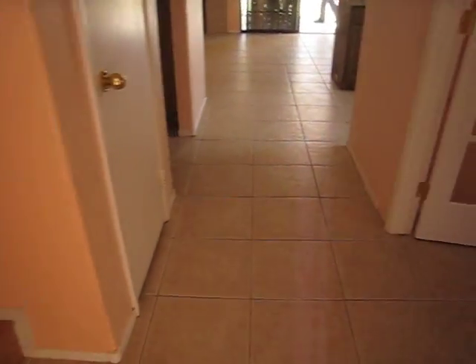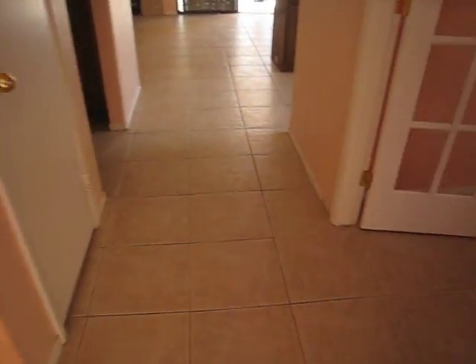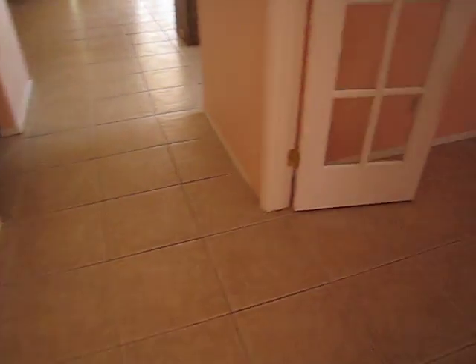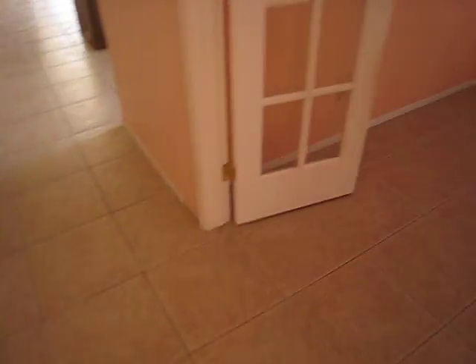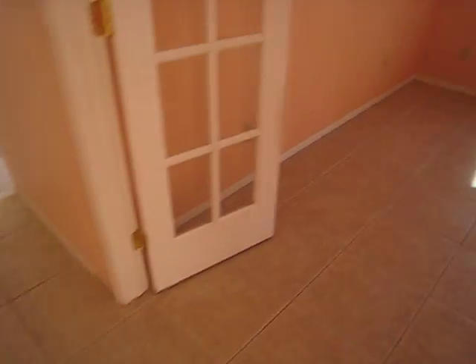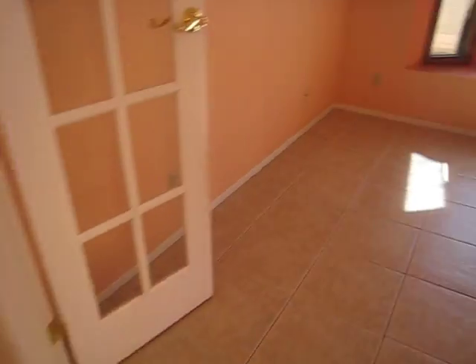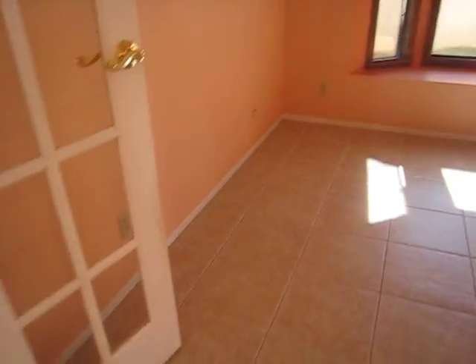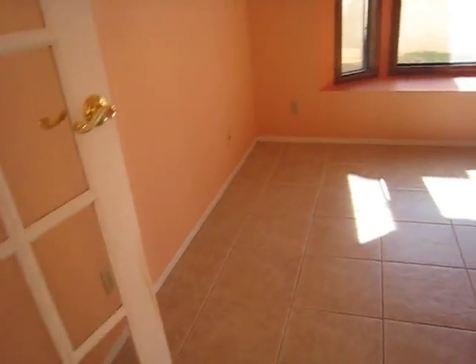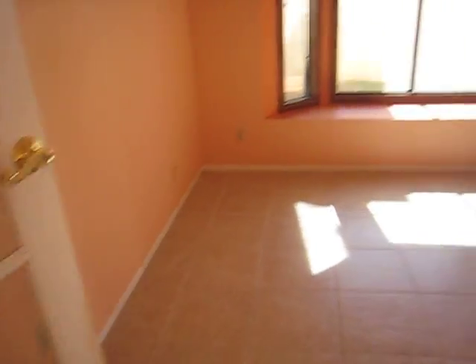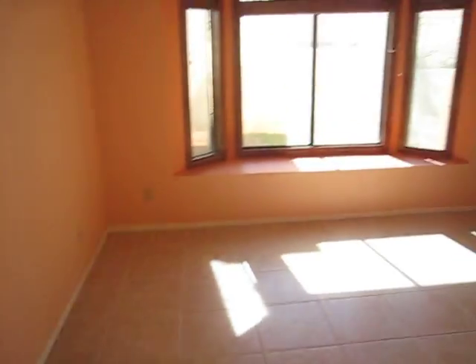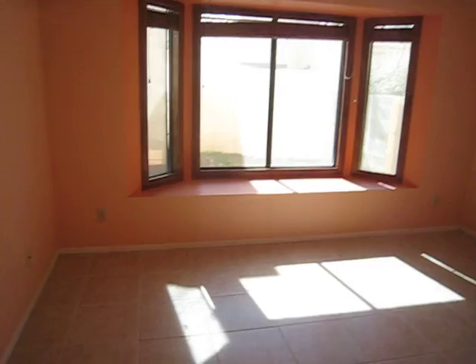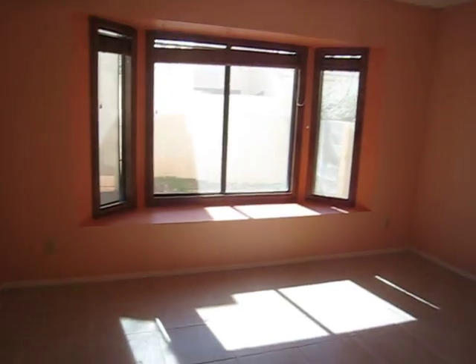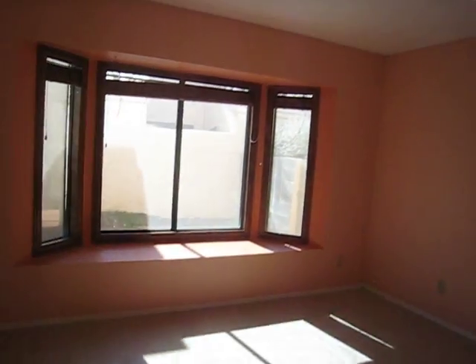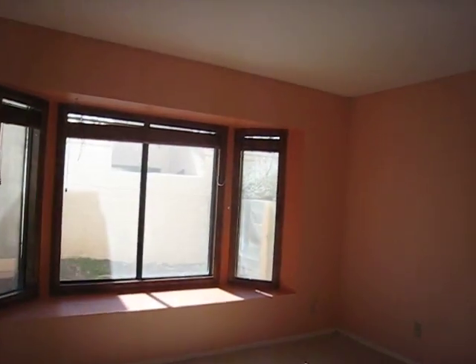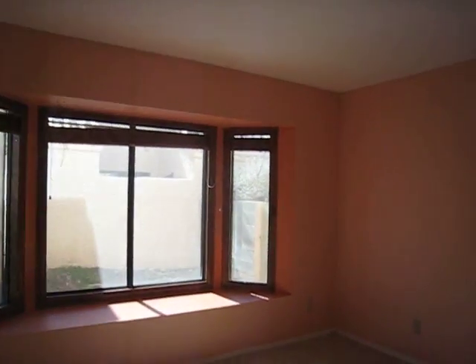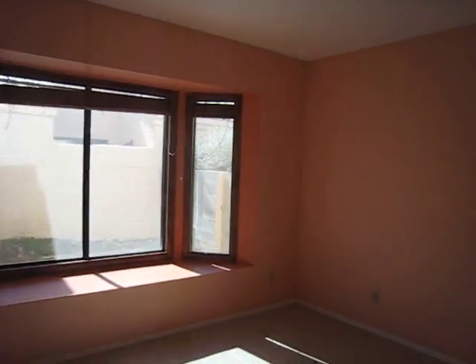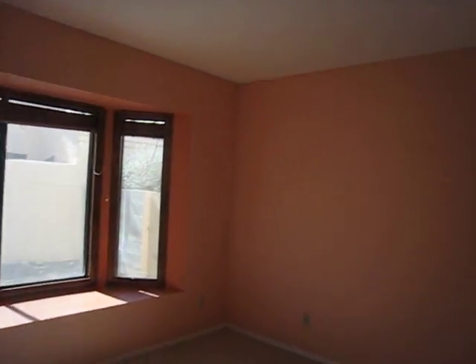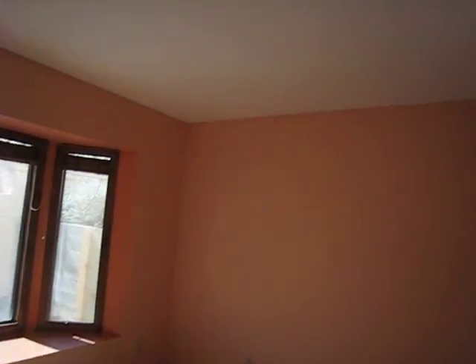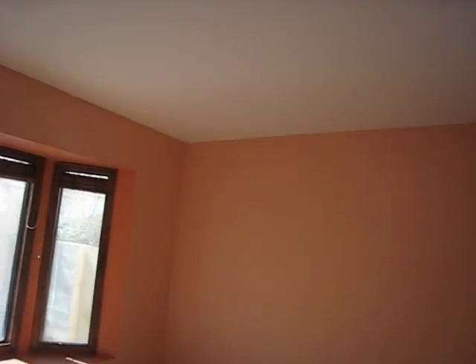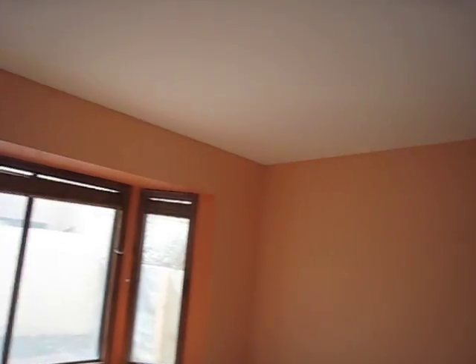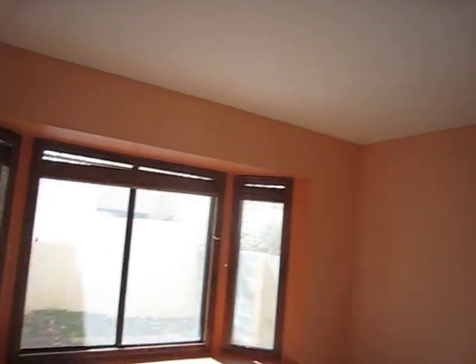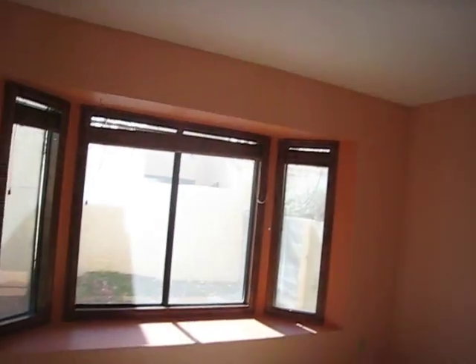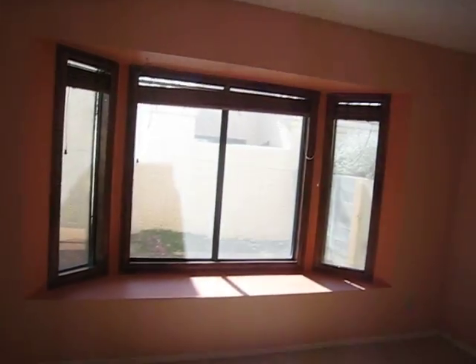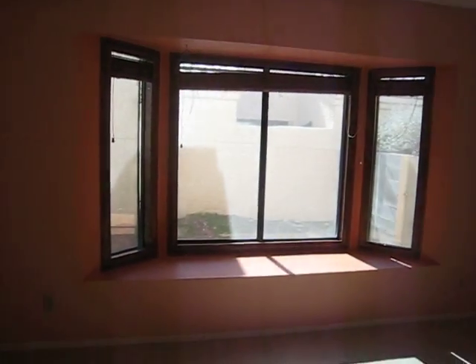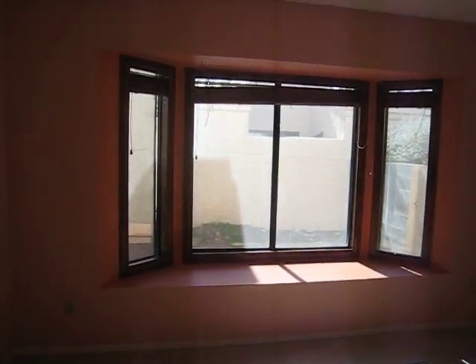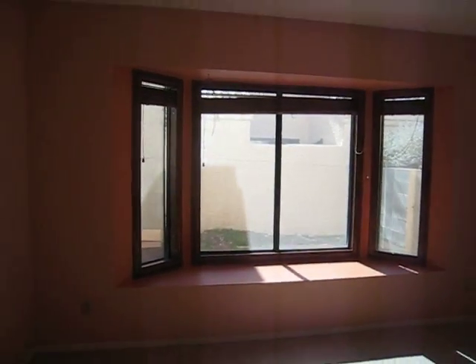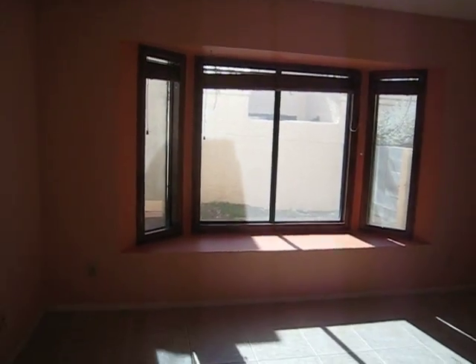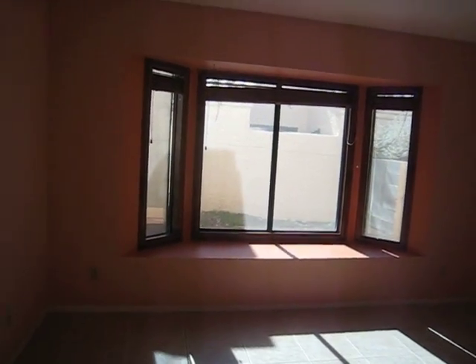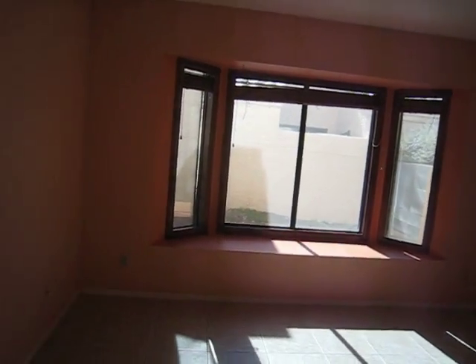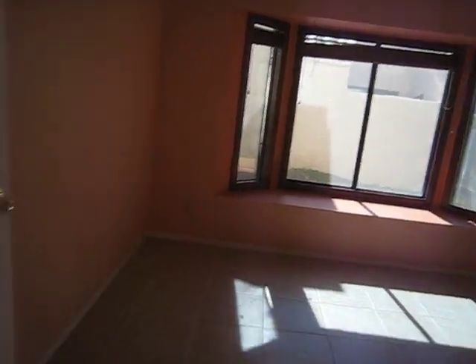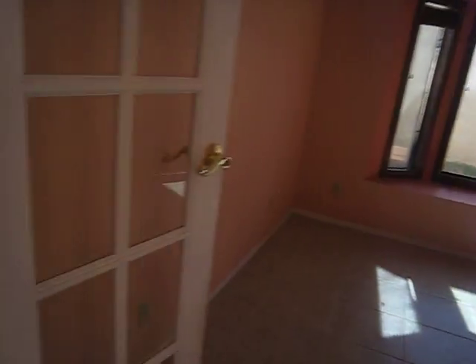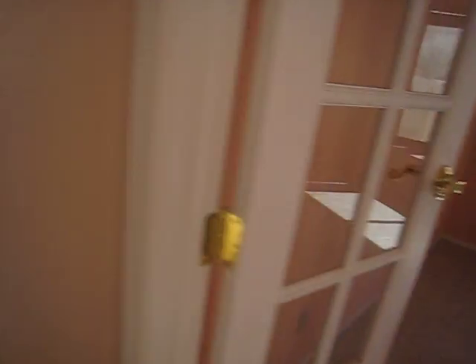We have an office slash bedroom. With a little bit of work this could be a nice bedroom, but the windows are nice — nice bay window.